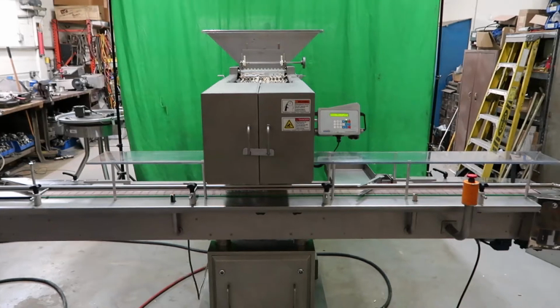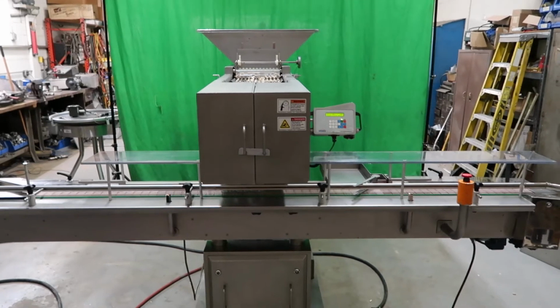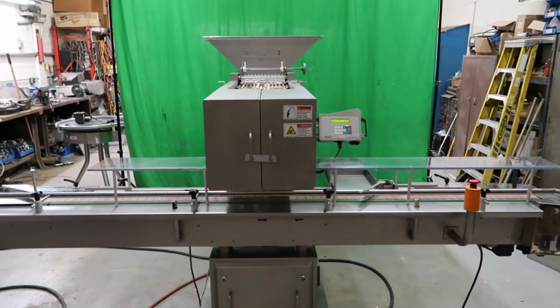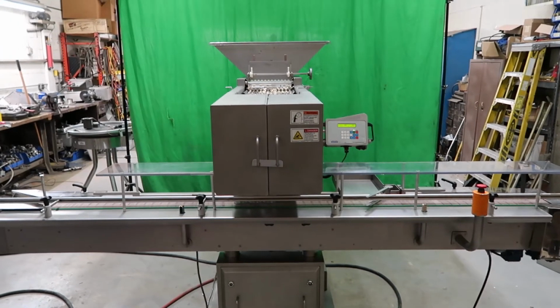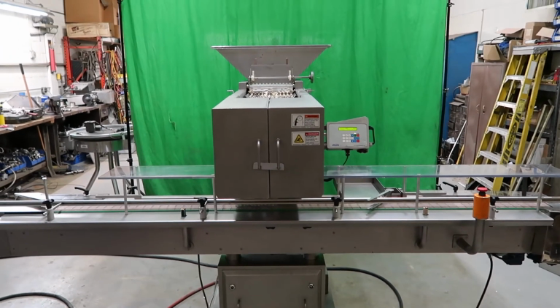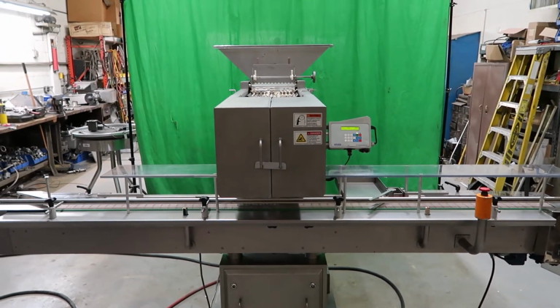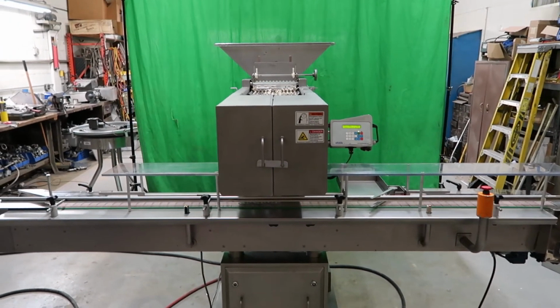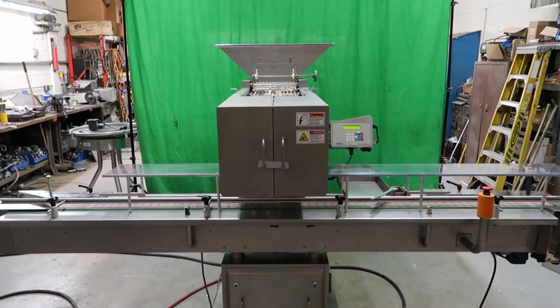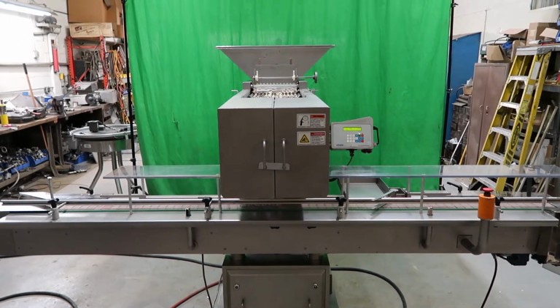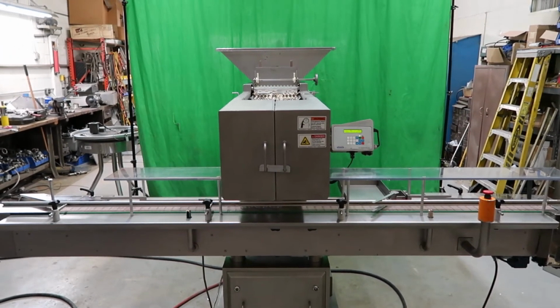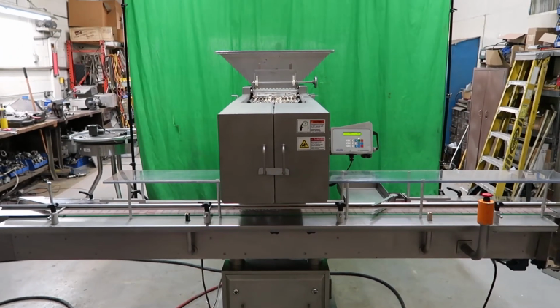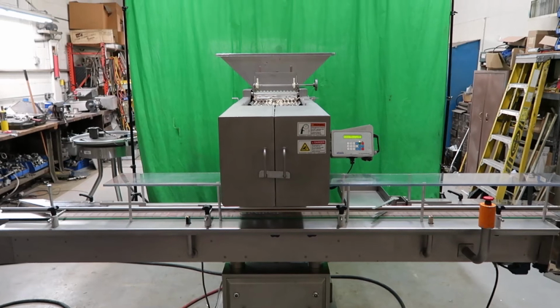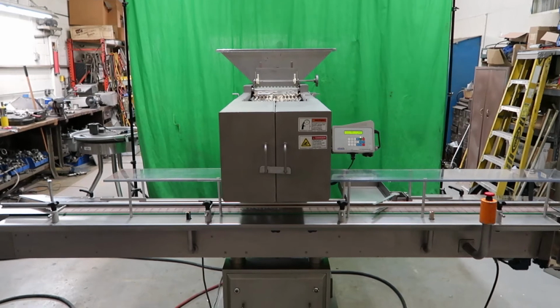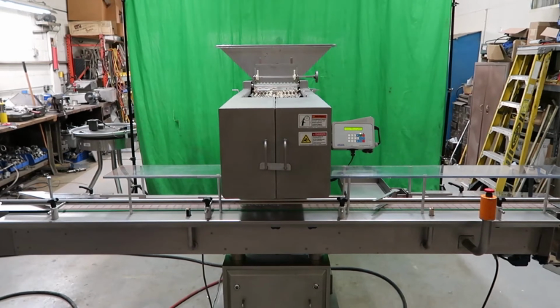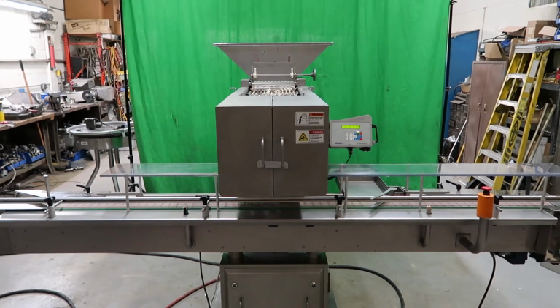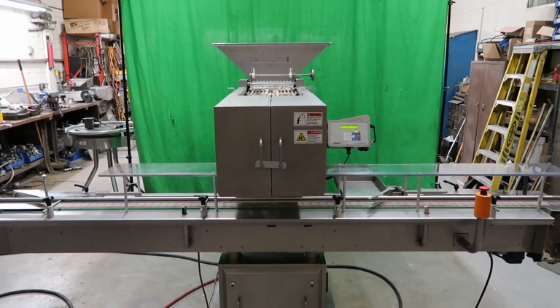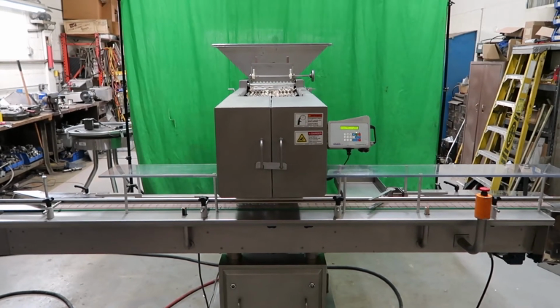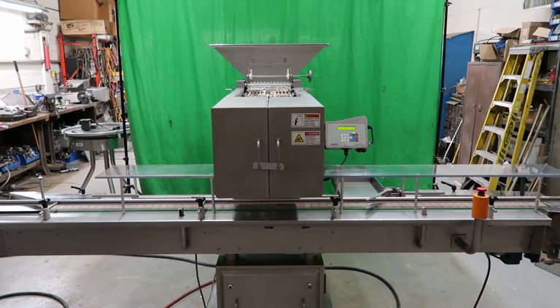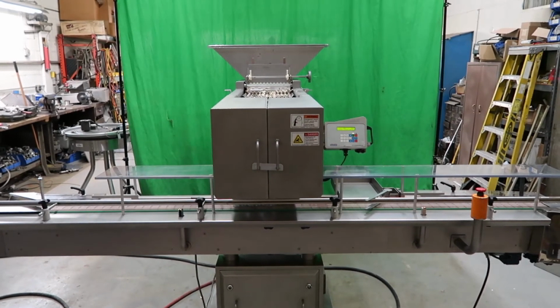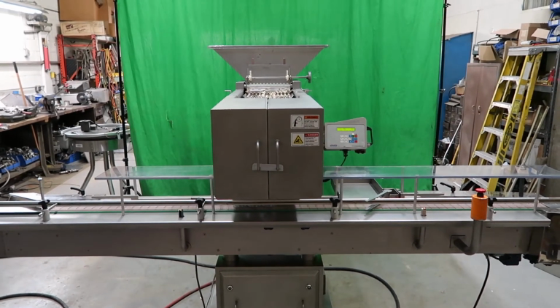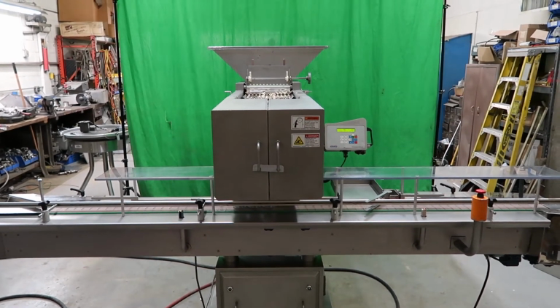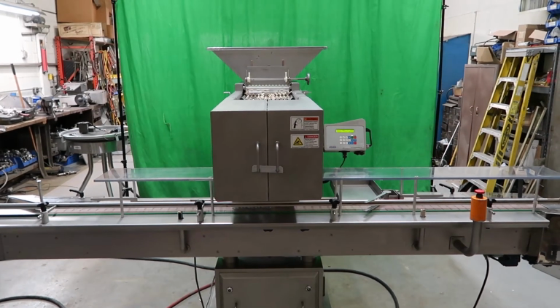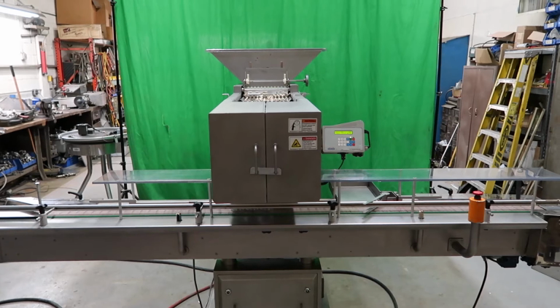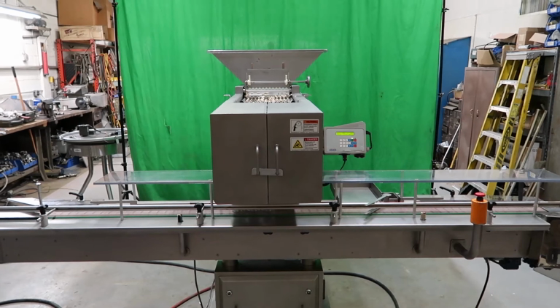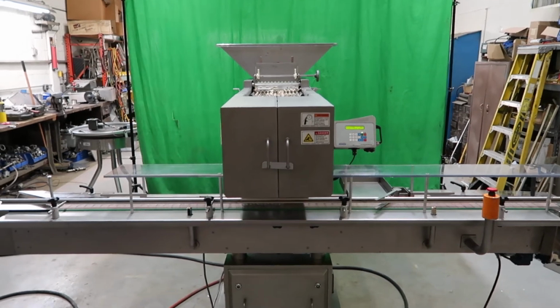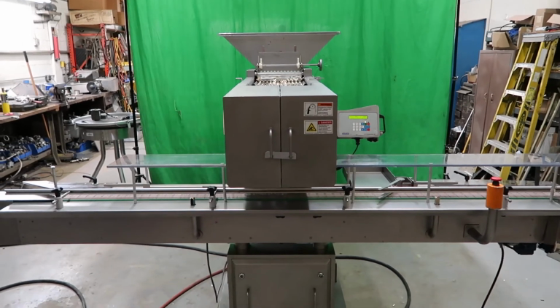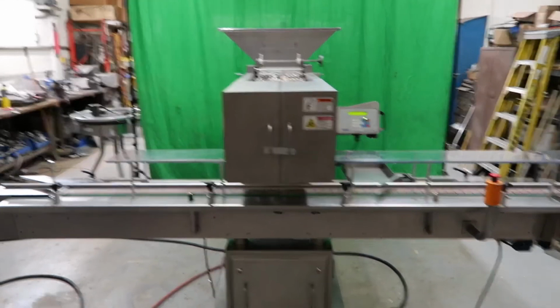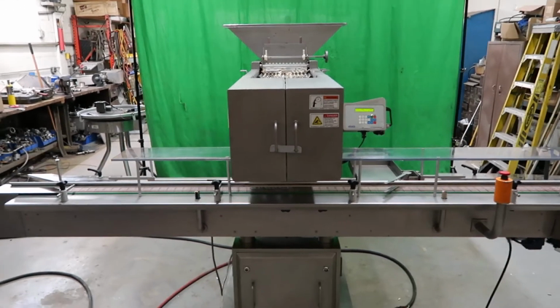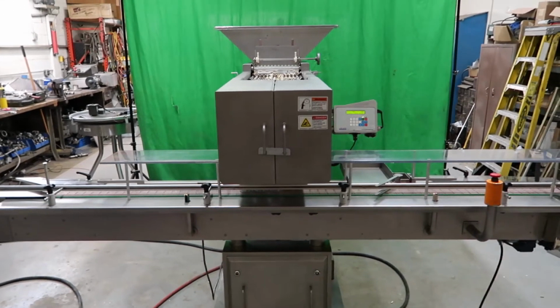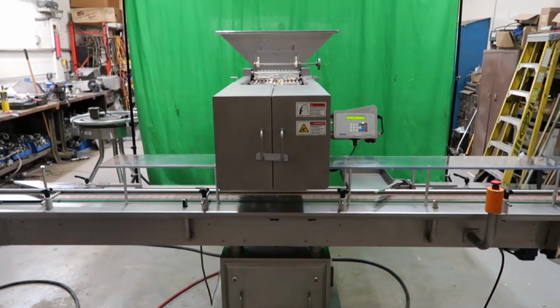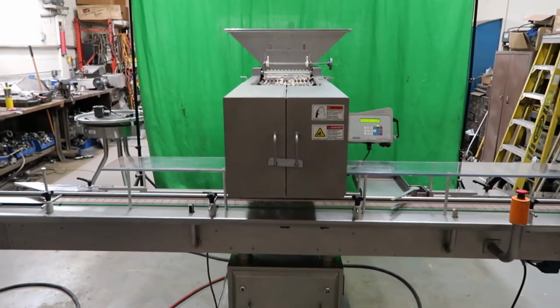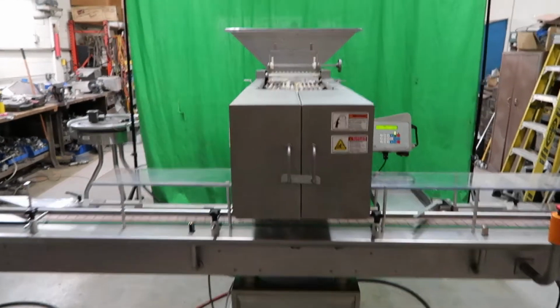This is the CVC 1220 Electronic Tablet Capsule Channel Counter with Conveyor, Stock Number 8476B, available at Wohl Associates.